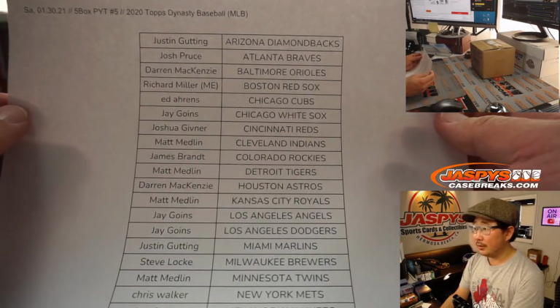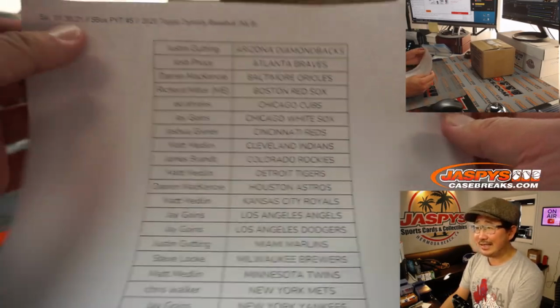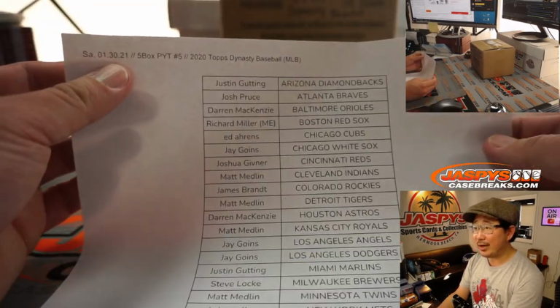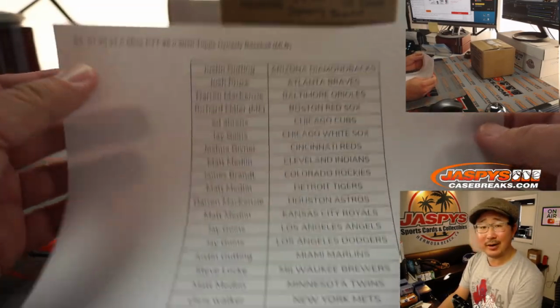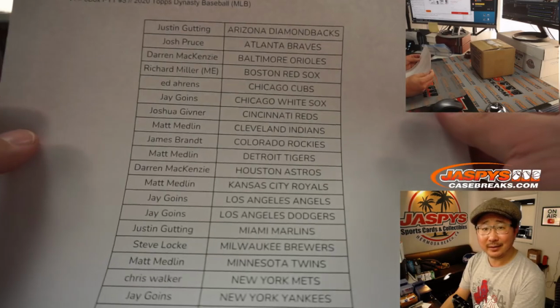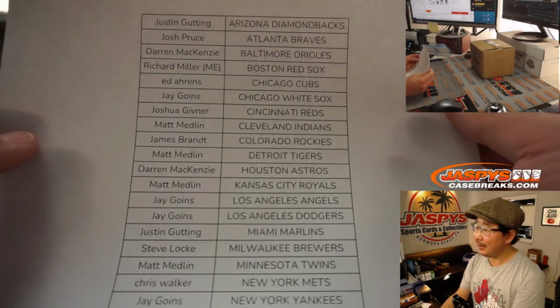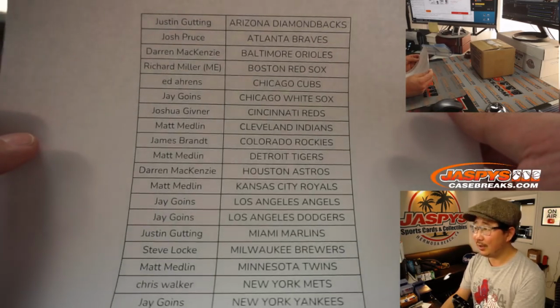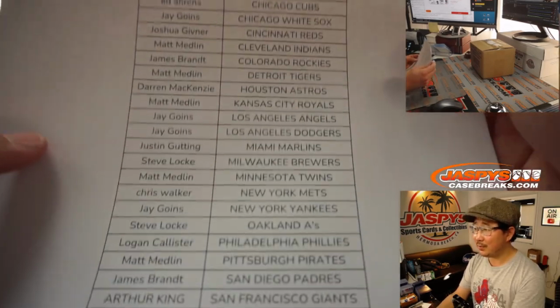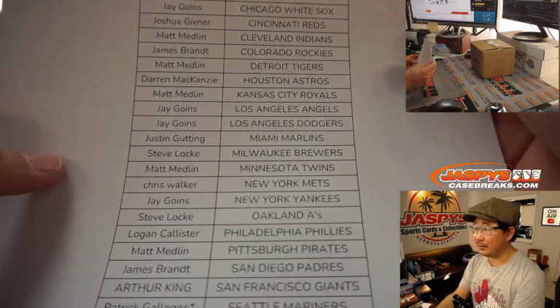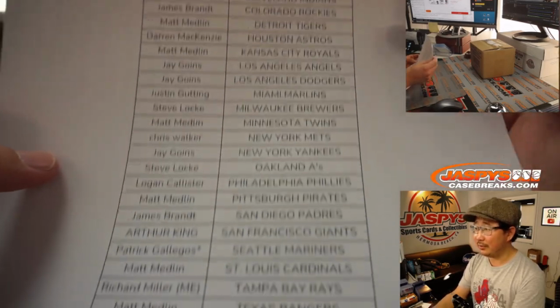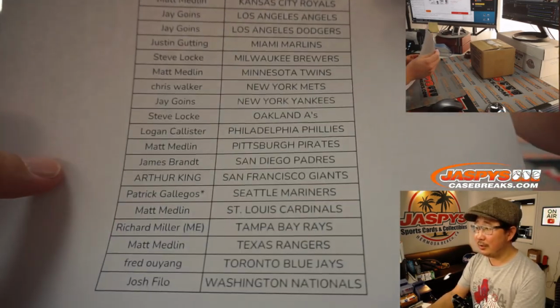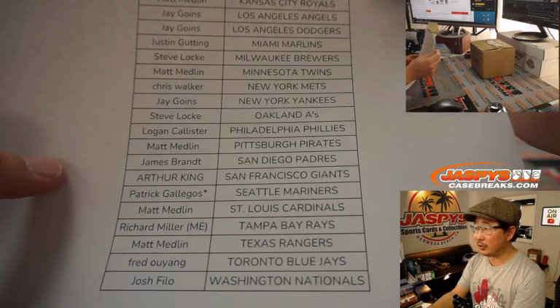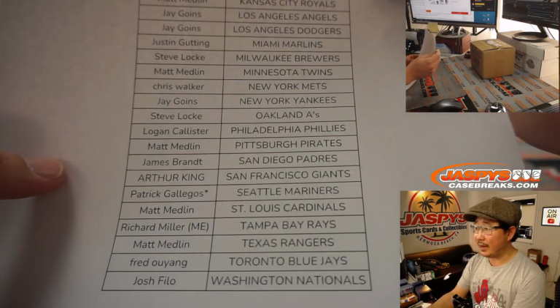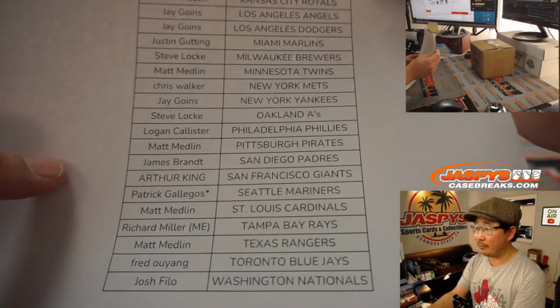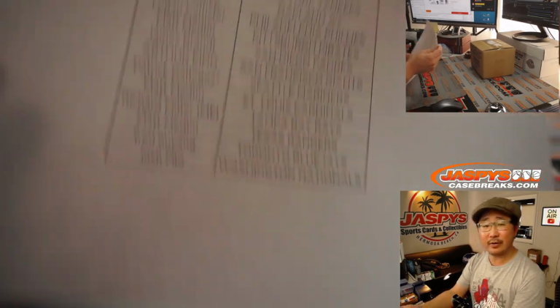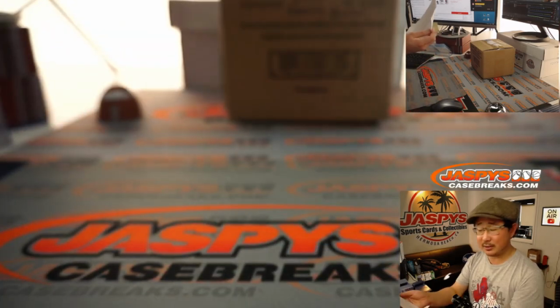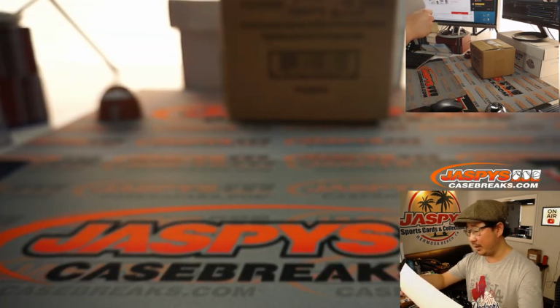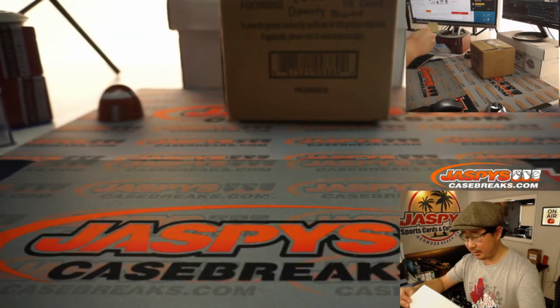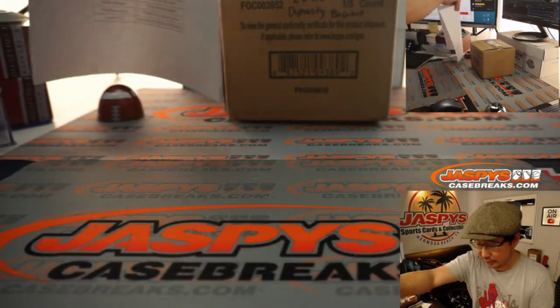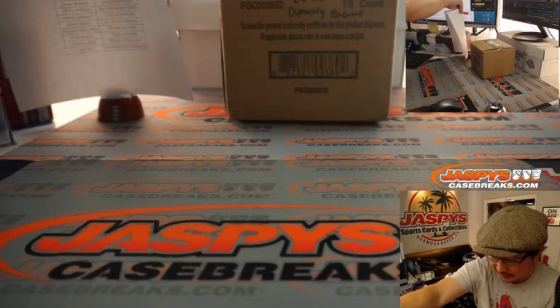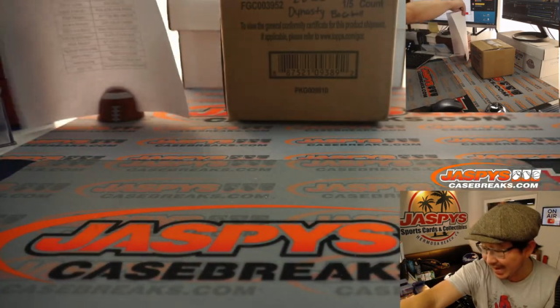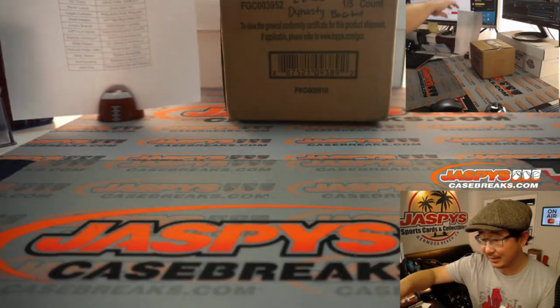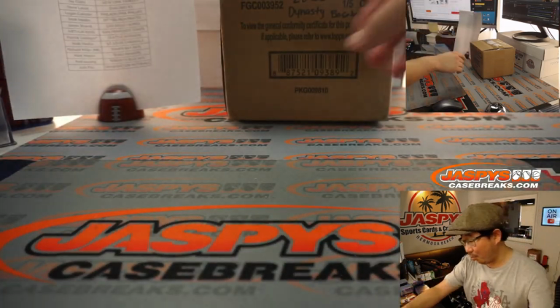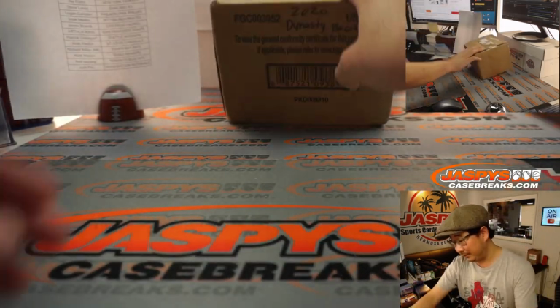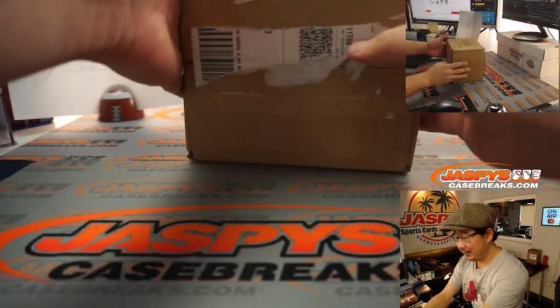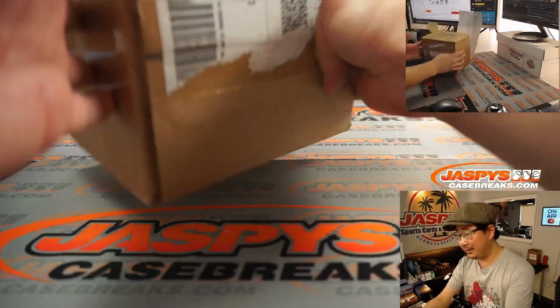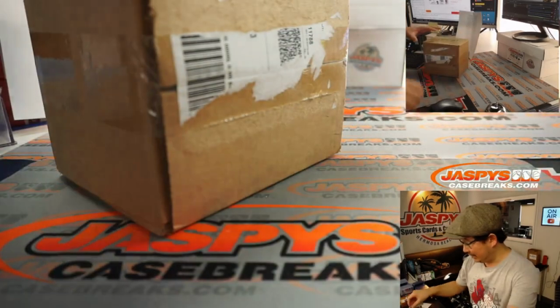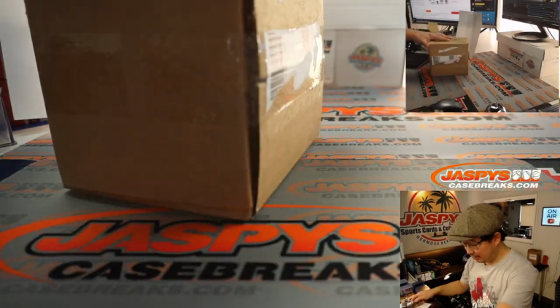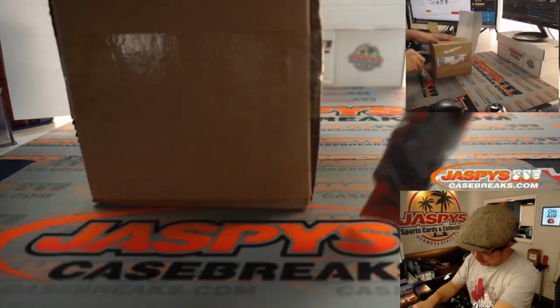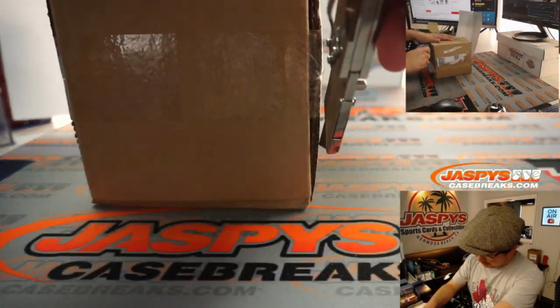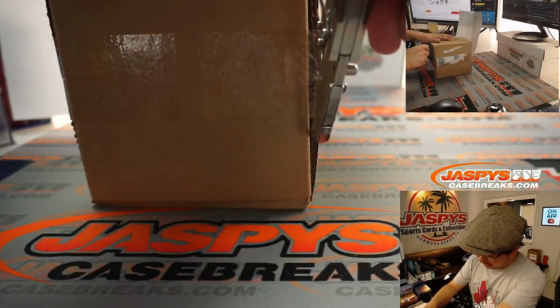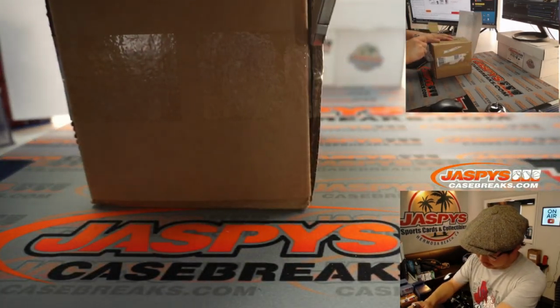Is this the 30th already? Where did this month go? No fillers or anything either — everyone just got their spots straight up, which I also appreciate. High risk, high reward. In this Dynasty, just this one encased card.